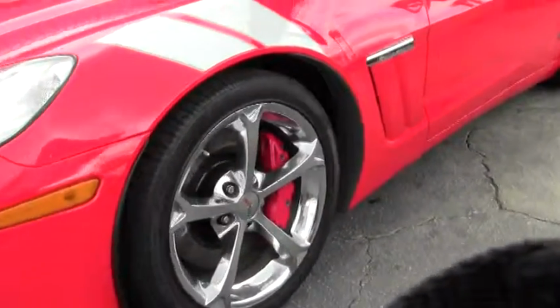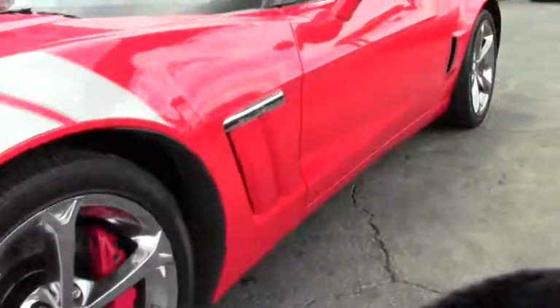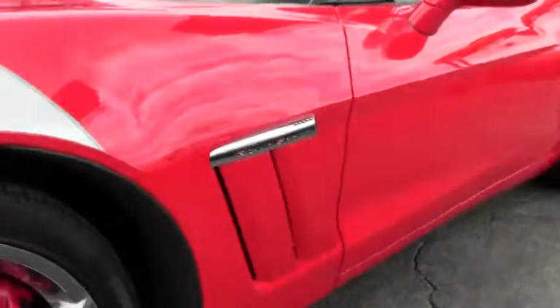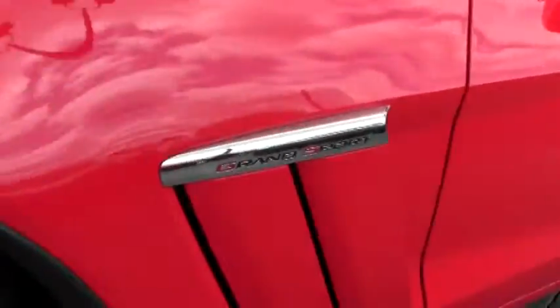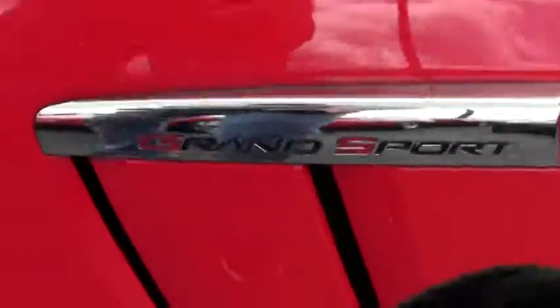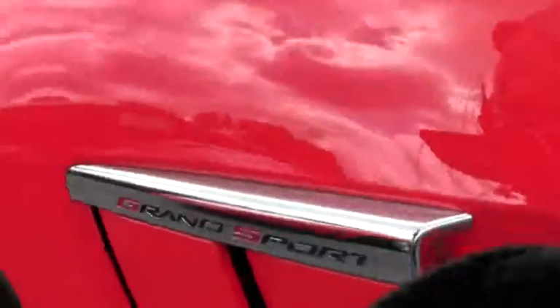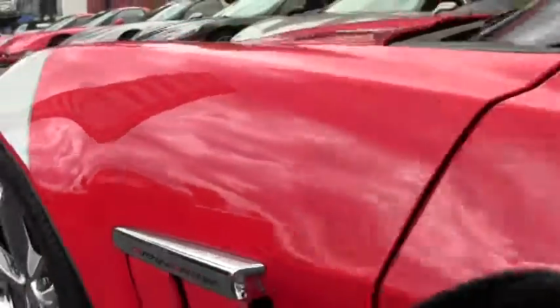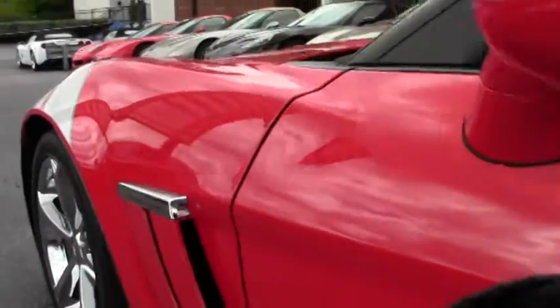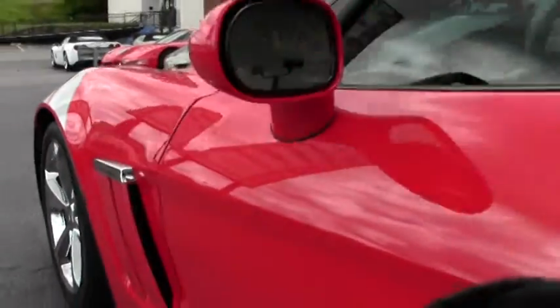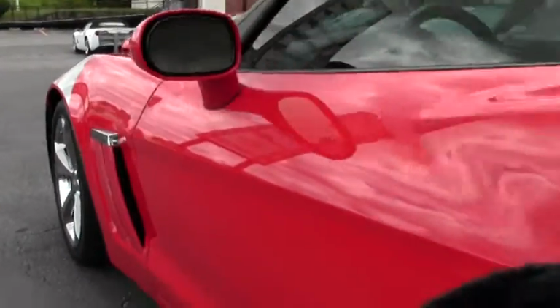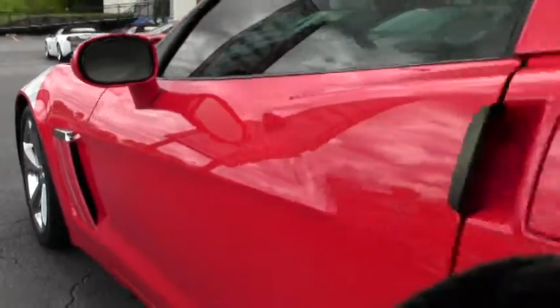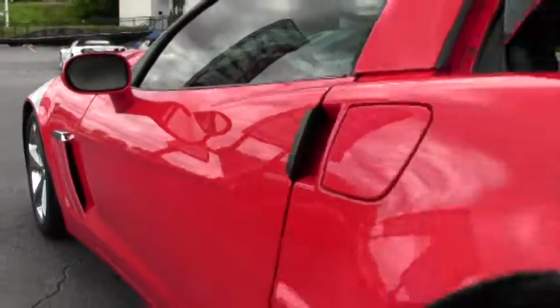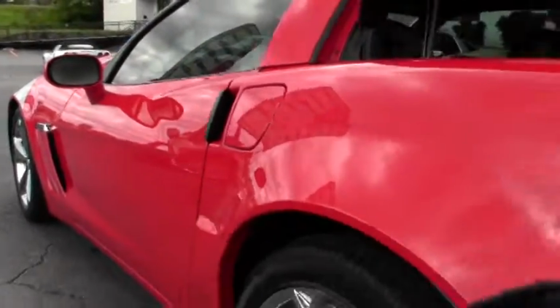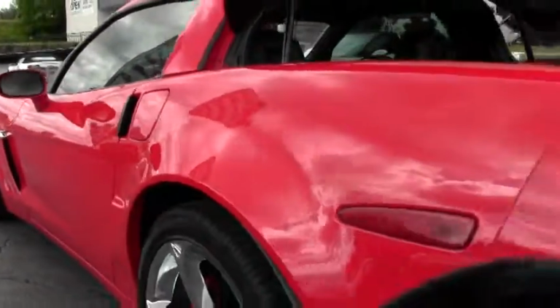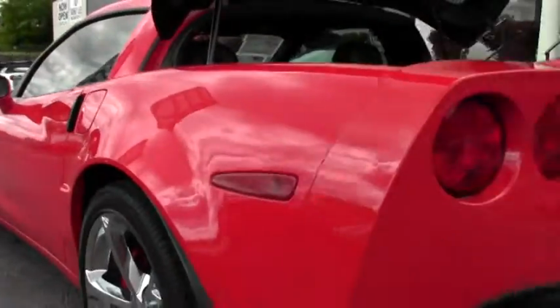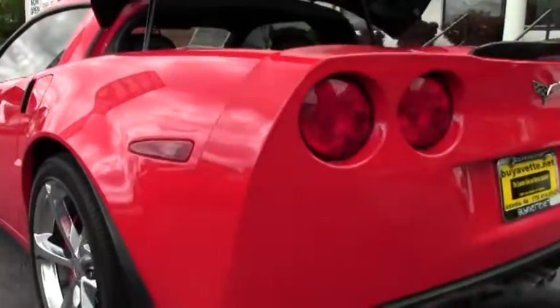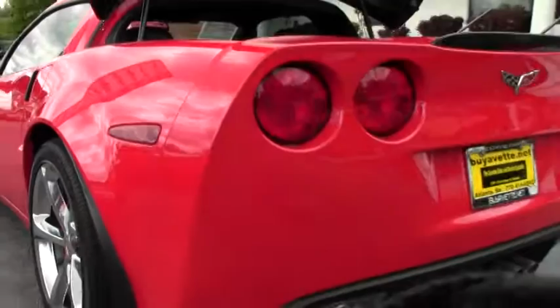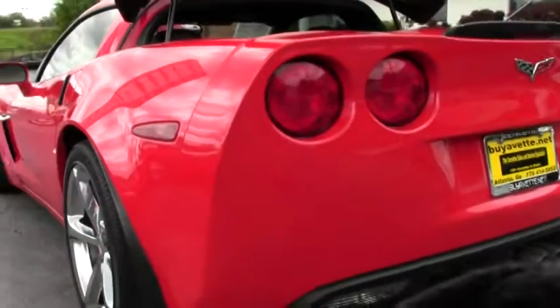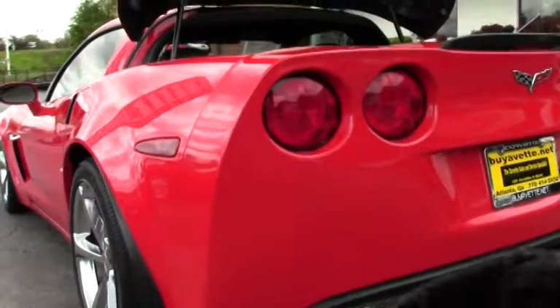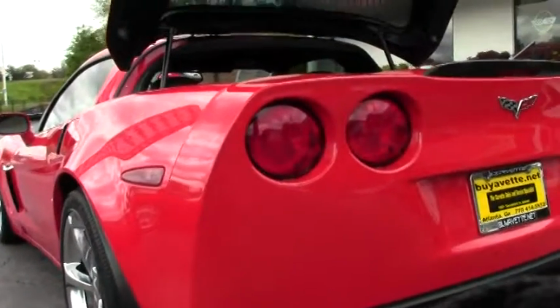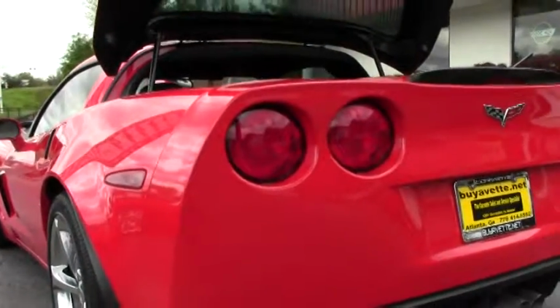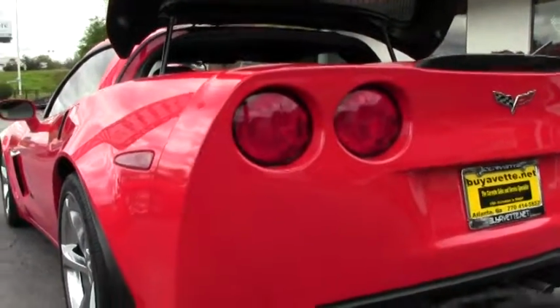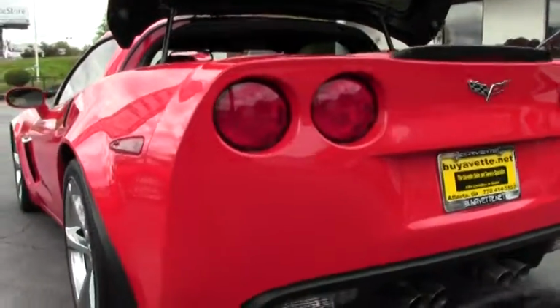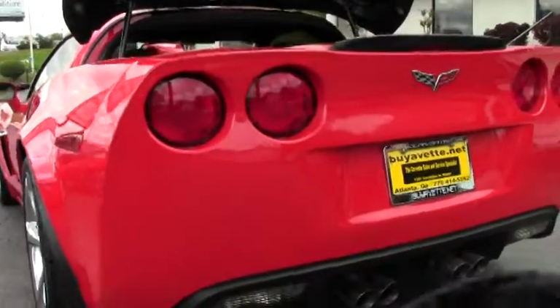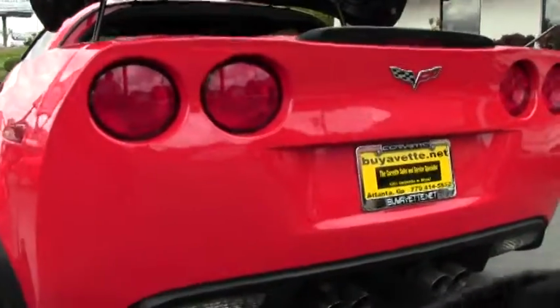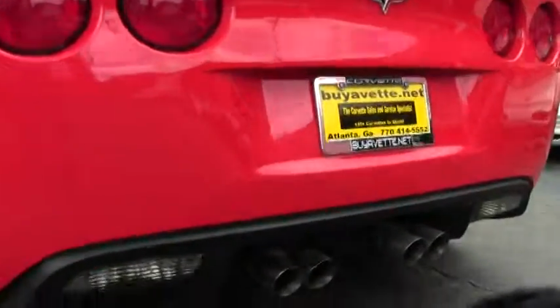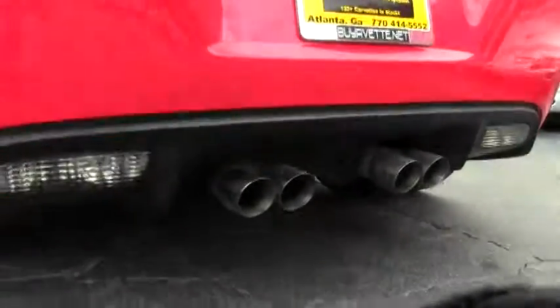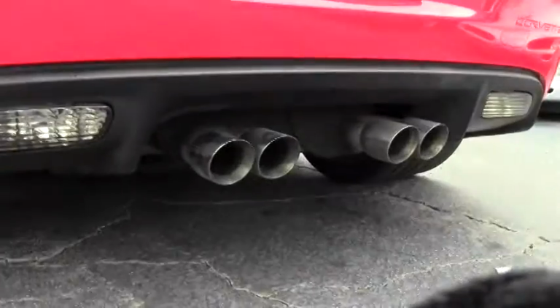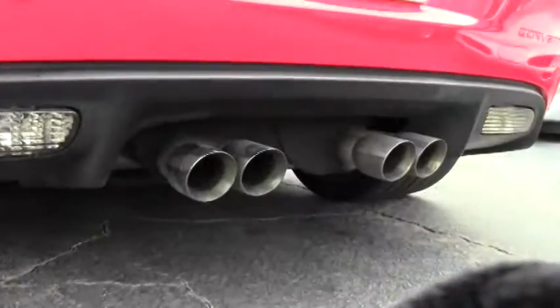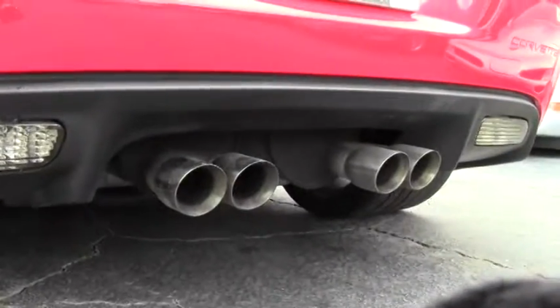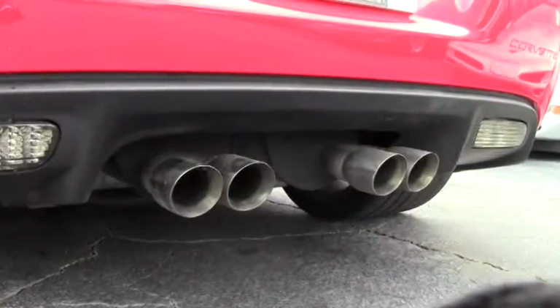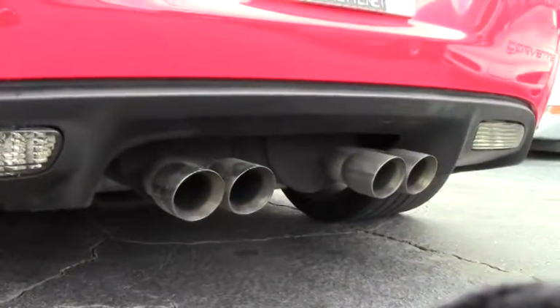This is an F55 magnetic ride control car, and that is the system that comes straight from the race team. It reads the road at a thousand times a second to level the car as you go around cornering.